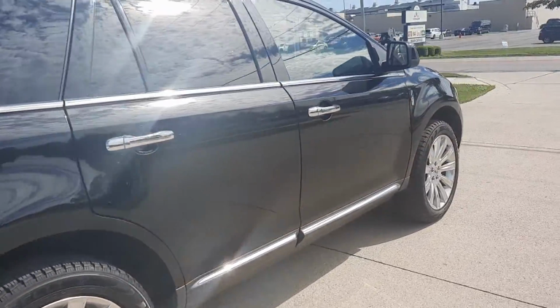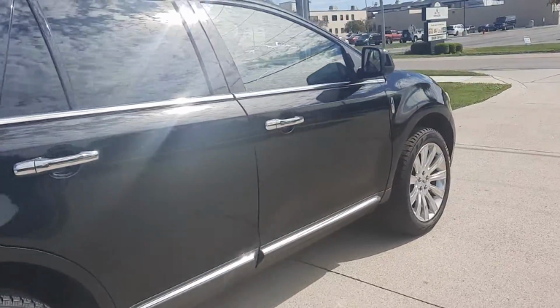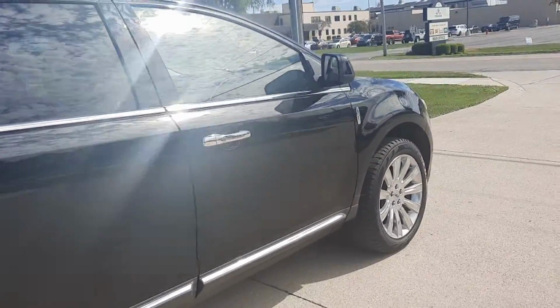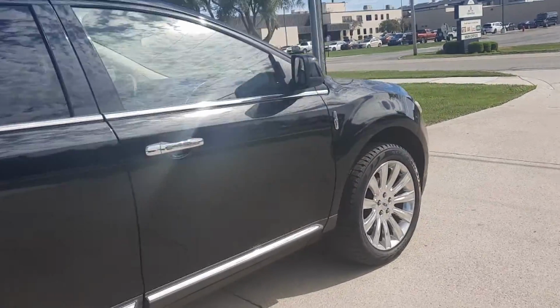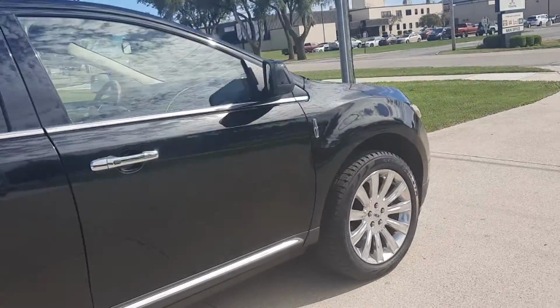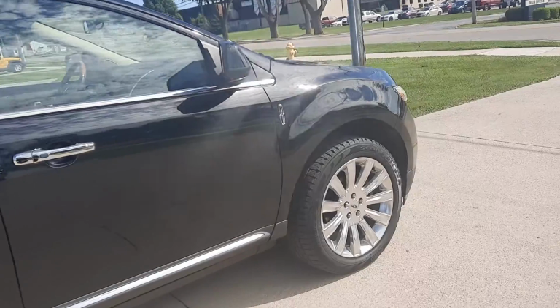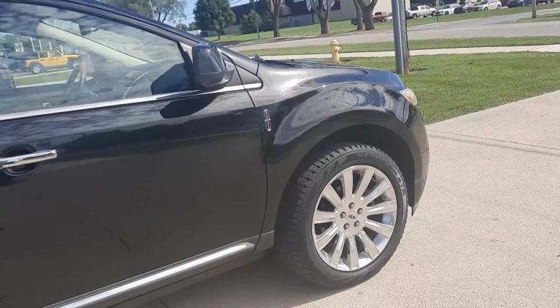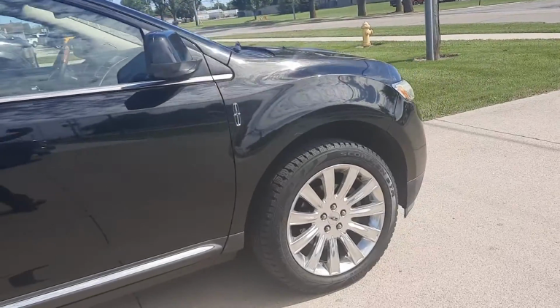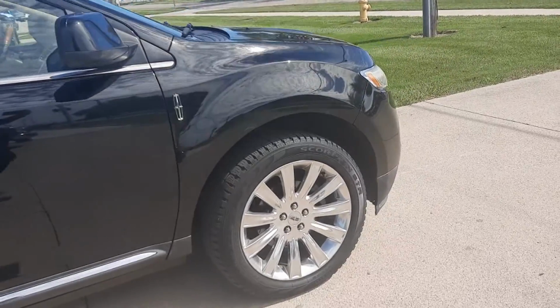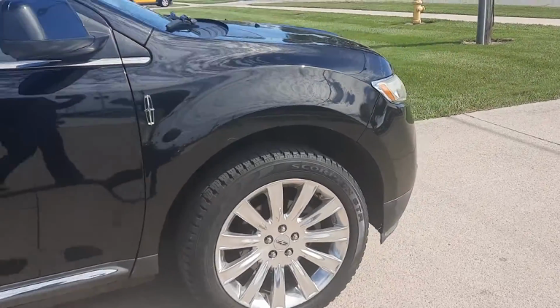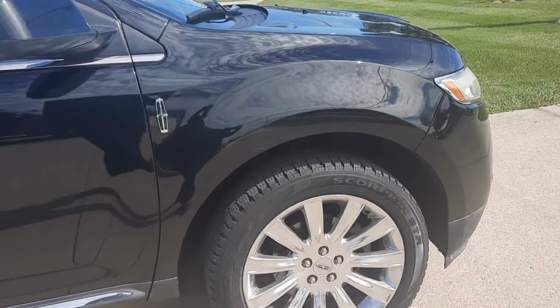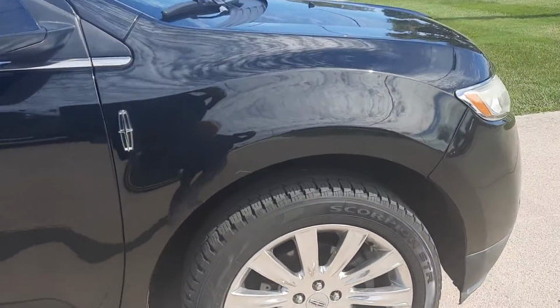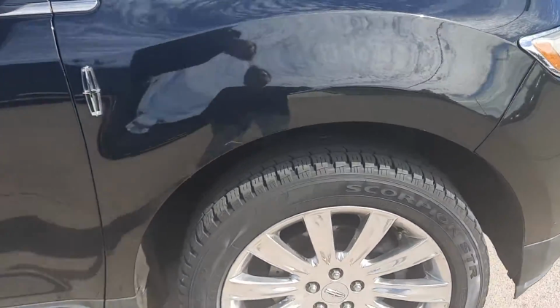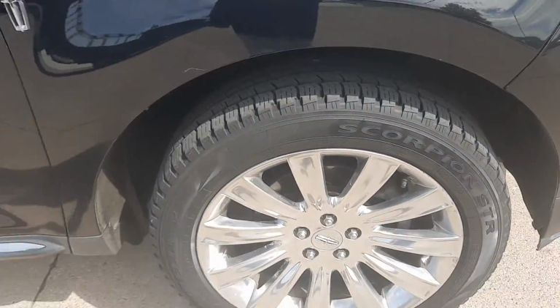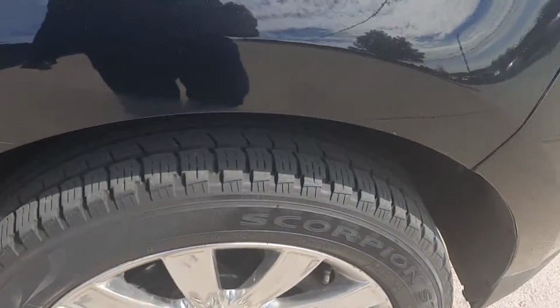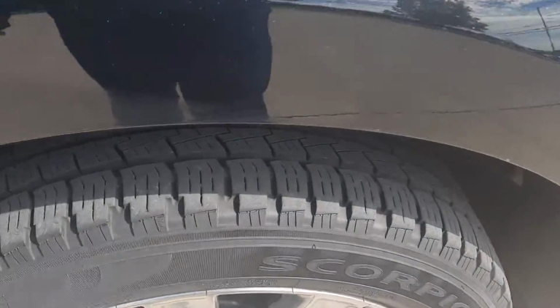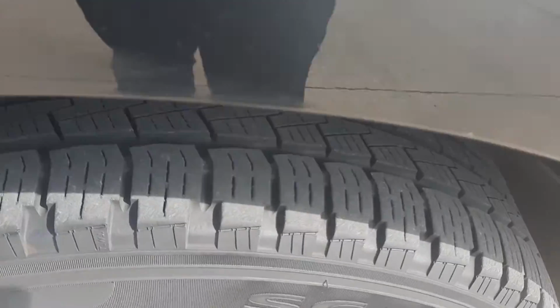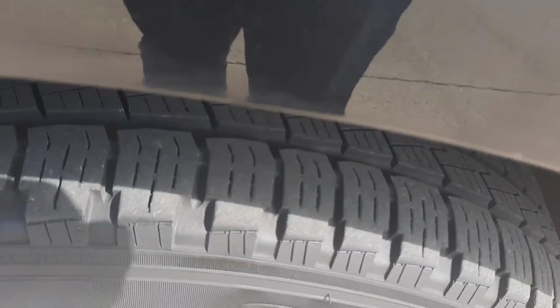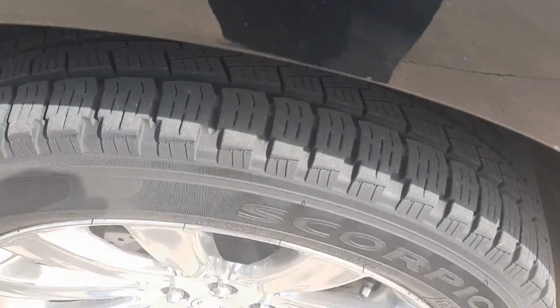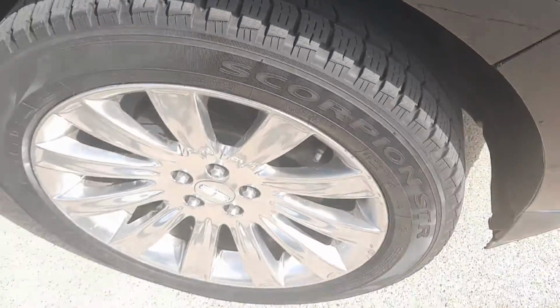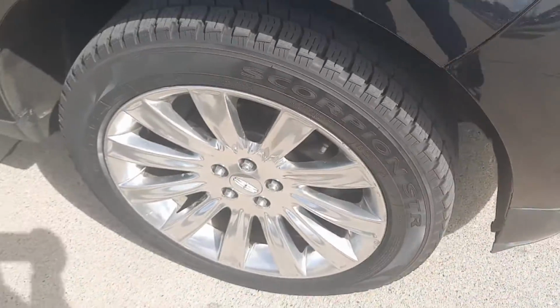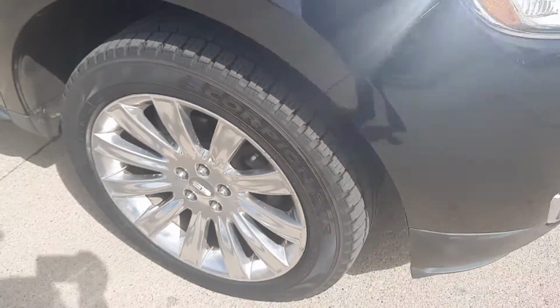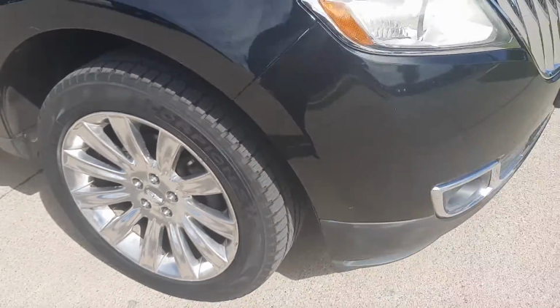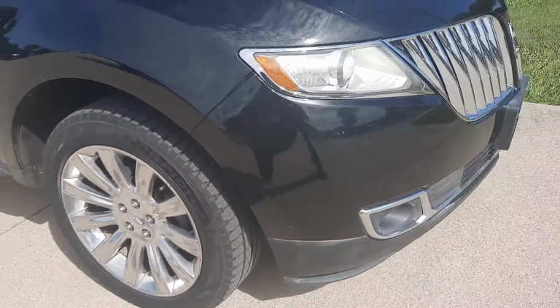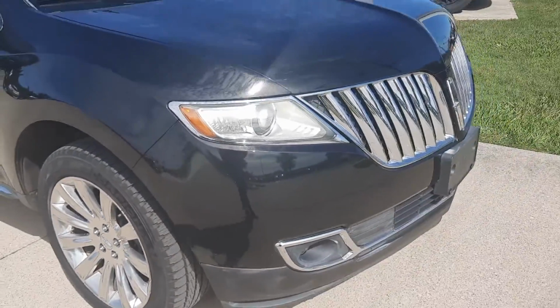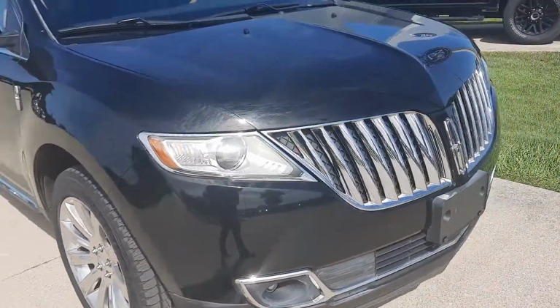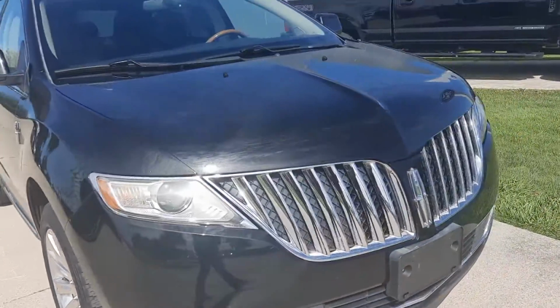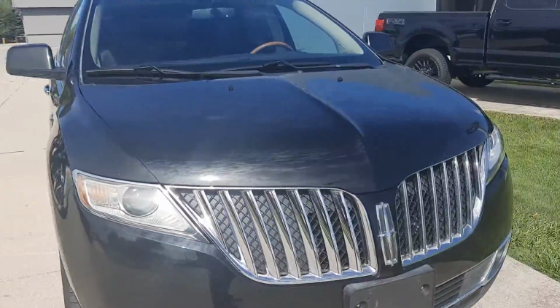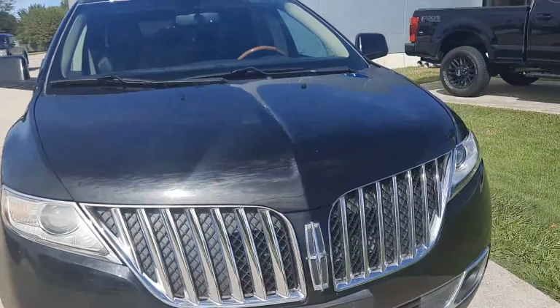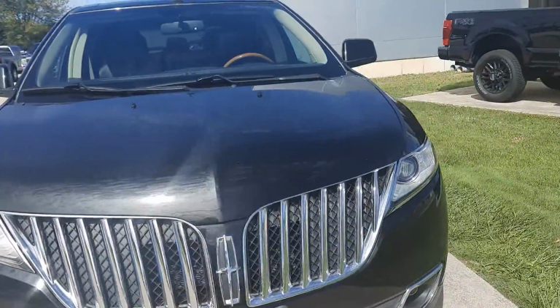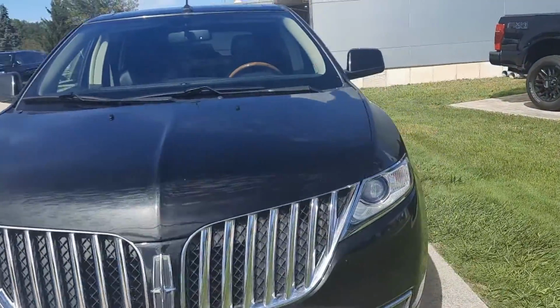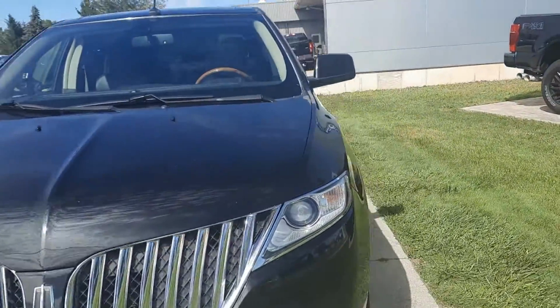The outside is in pretty good shape. Tires look good all the way around — I'll show you one as an example. And we'll go check out the inside.